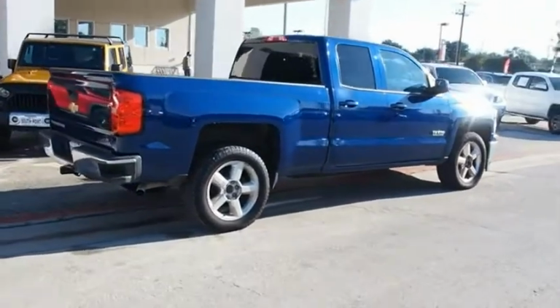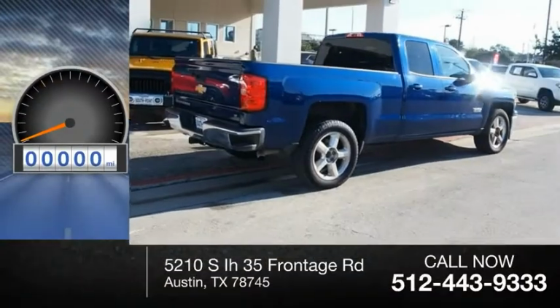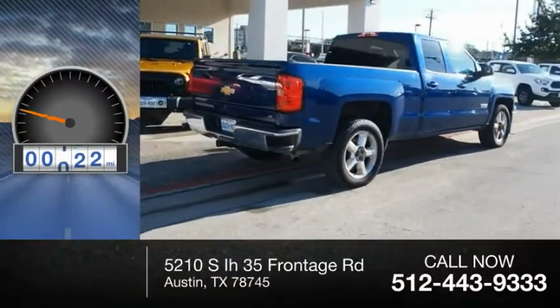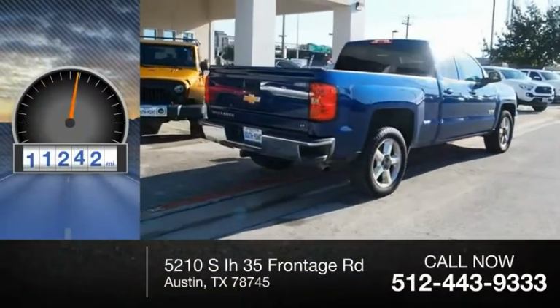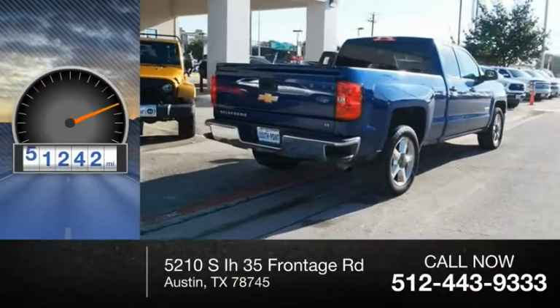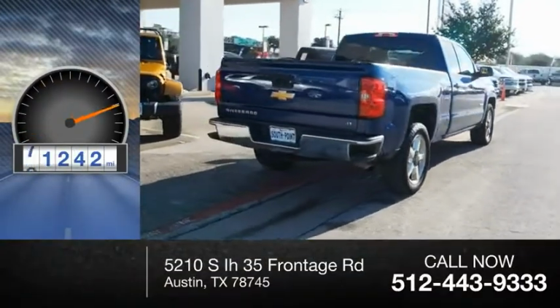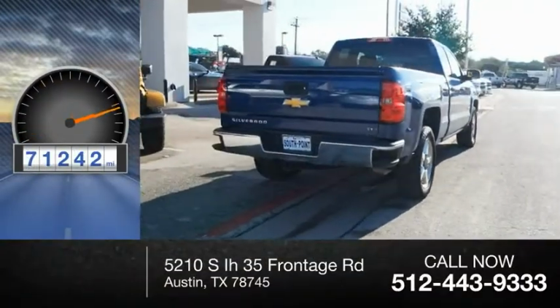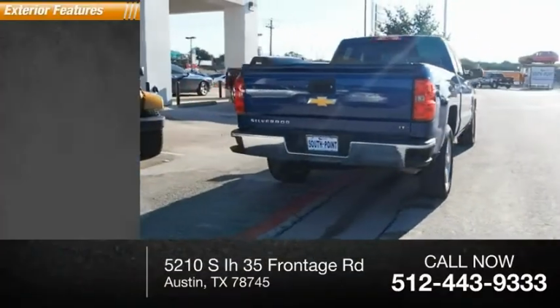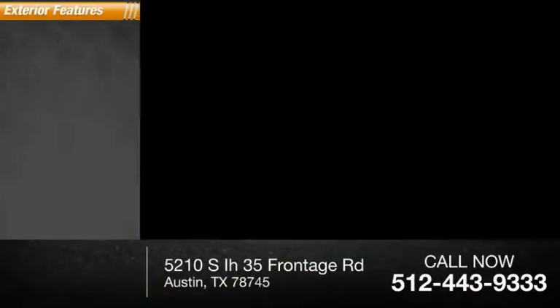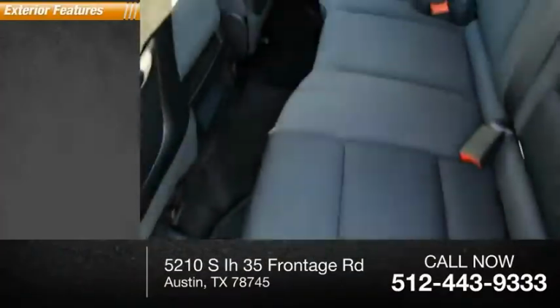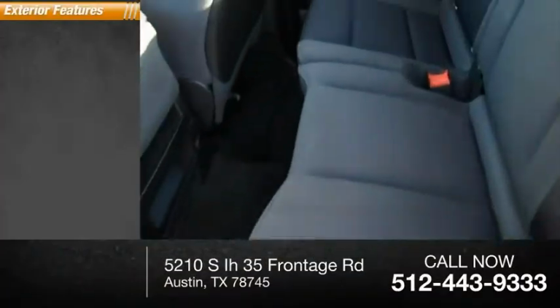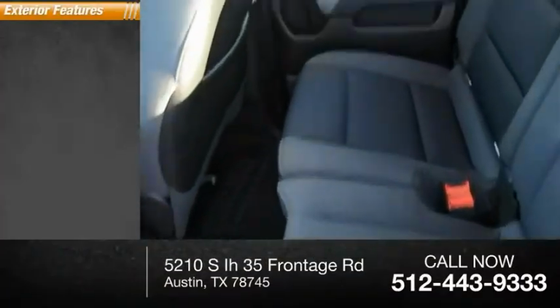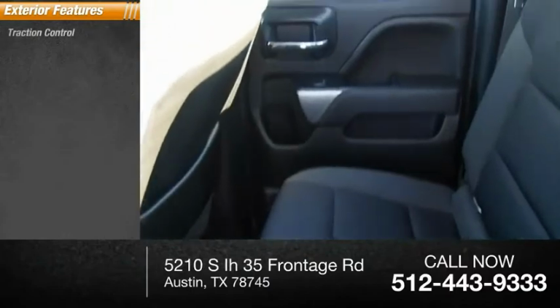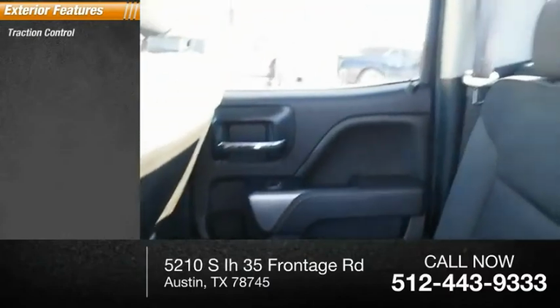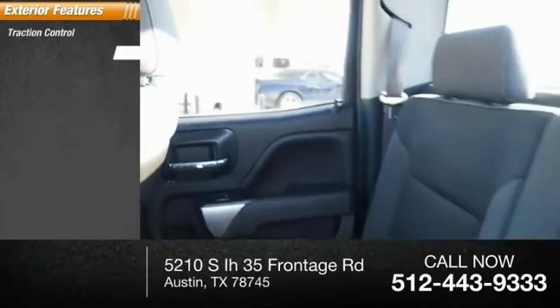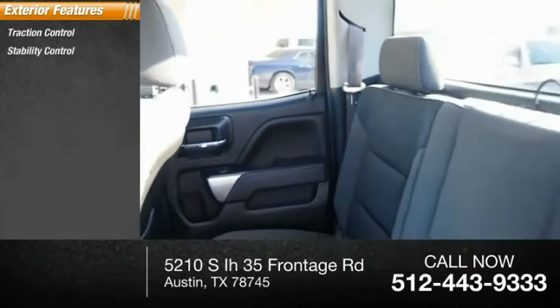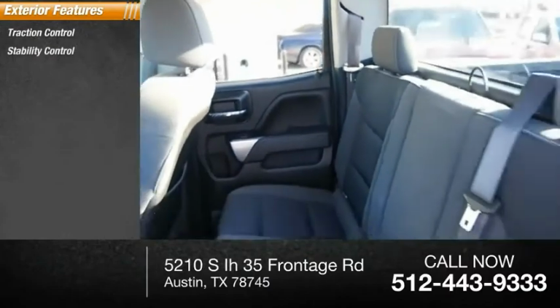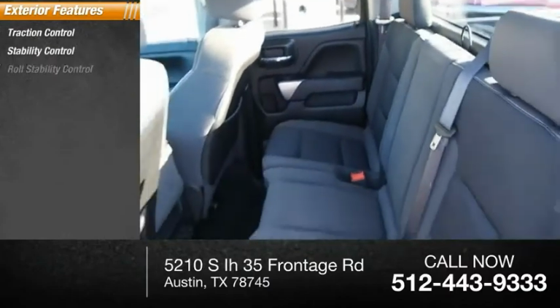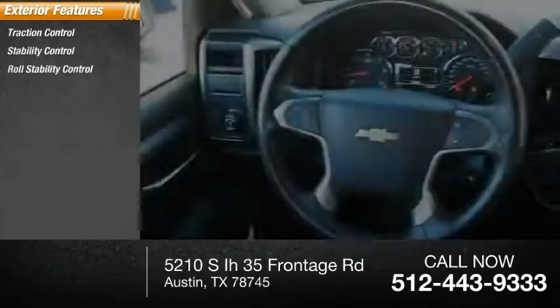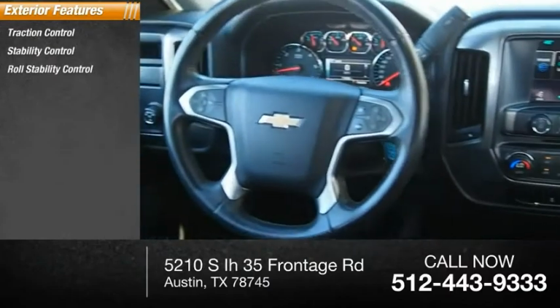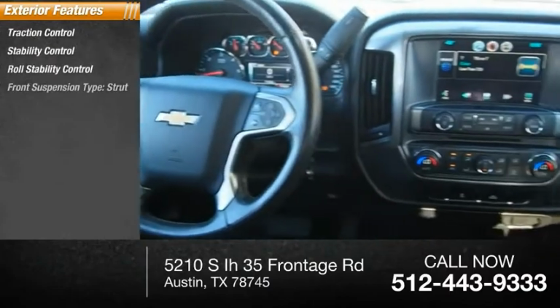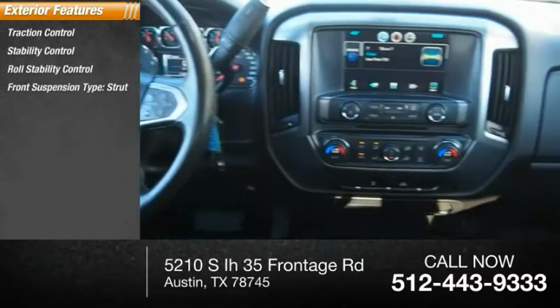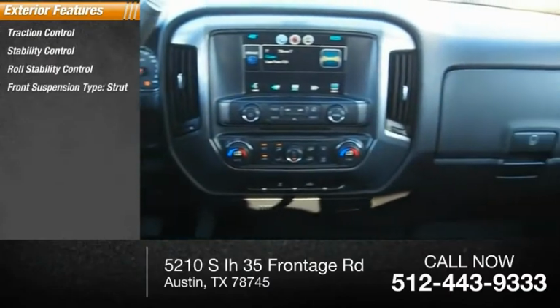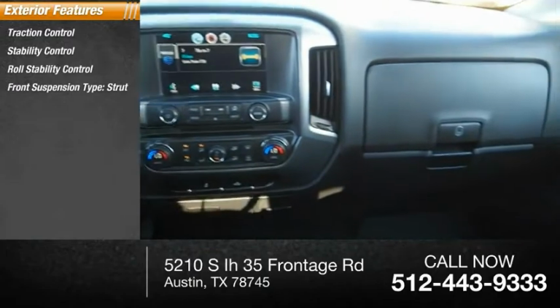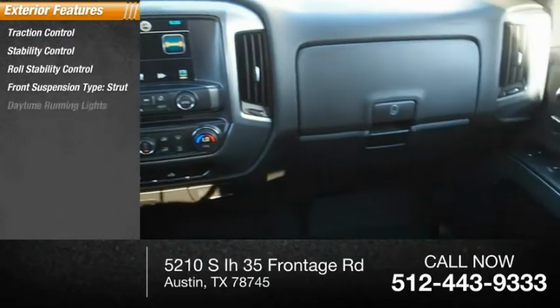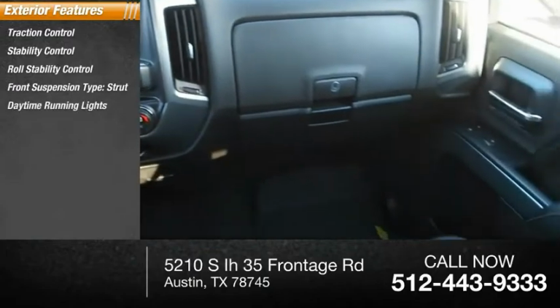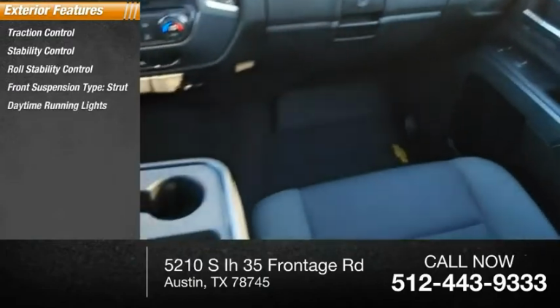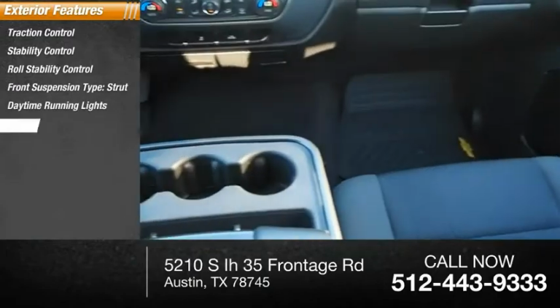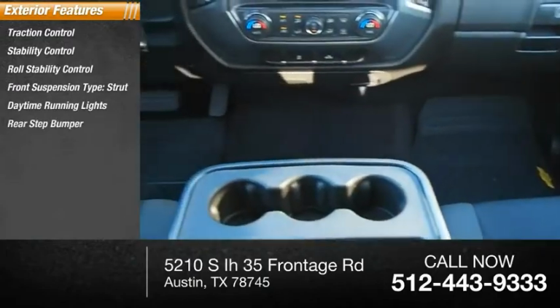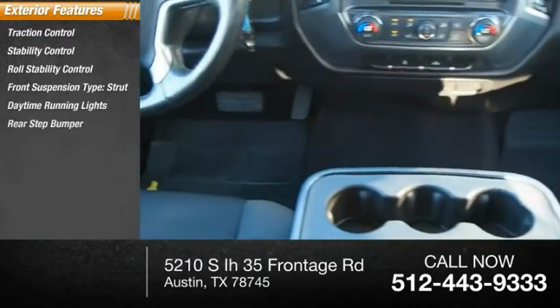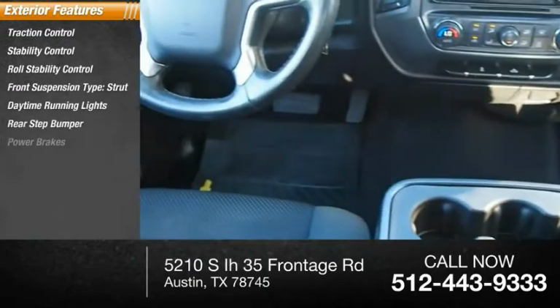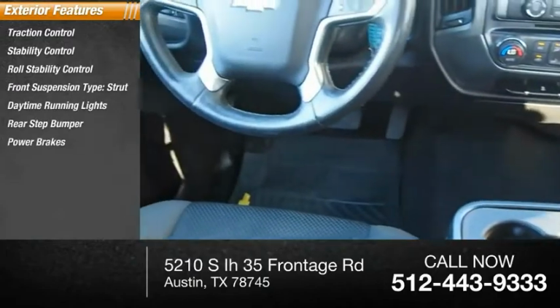This vehicle has less than 75,000 miles. Here are some of this vehicle's great options: traction control, stability control, roll stability control, front suspension type — strut, daytime running lights, rear step bumper, and power brakes.